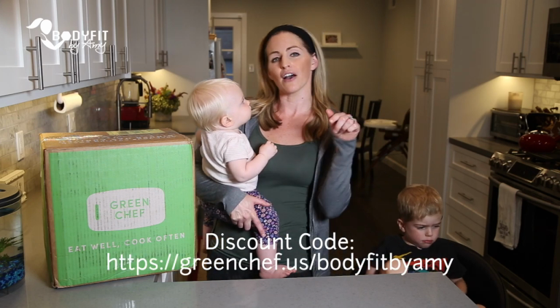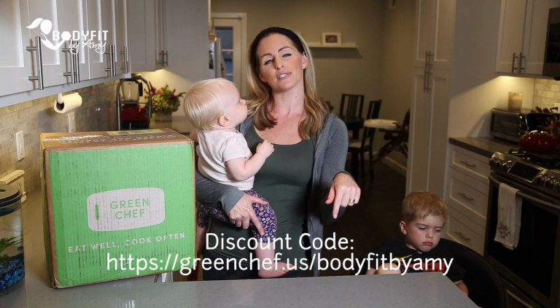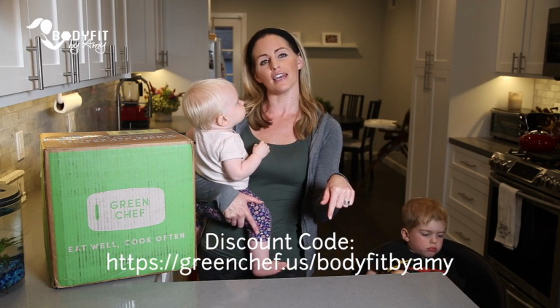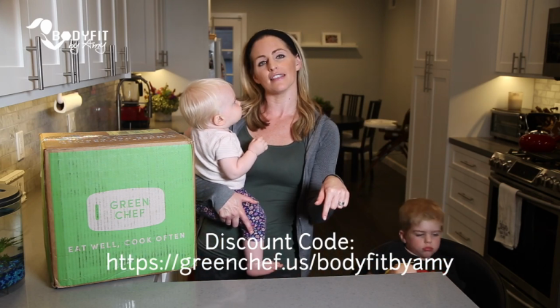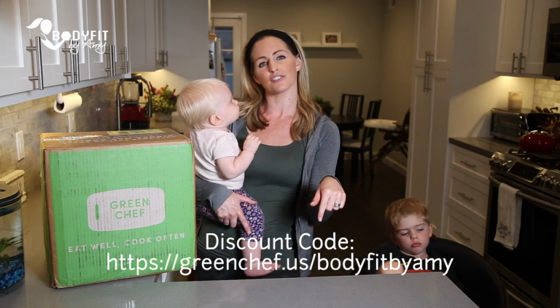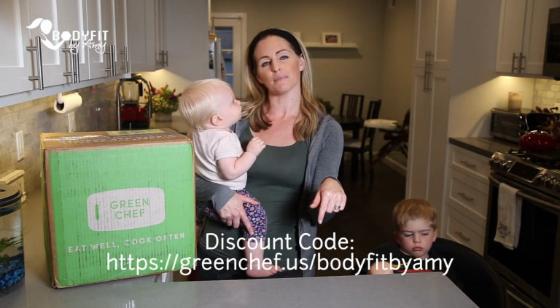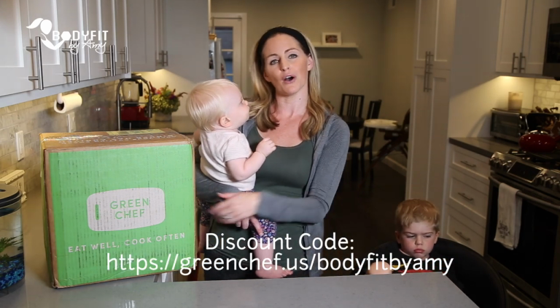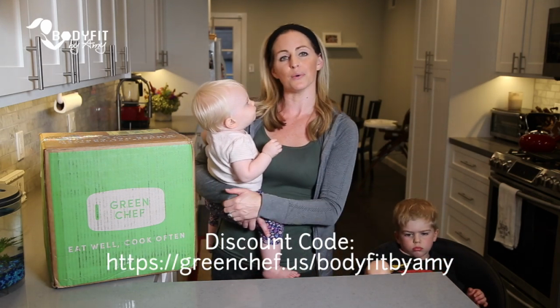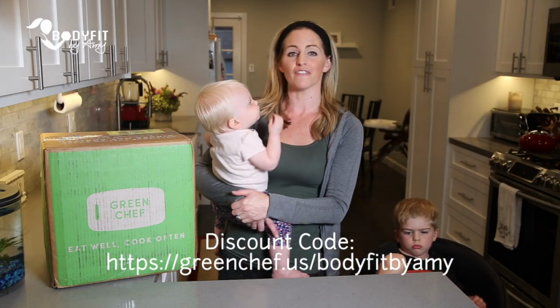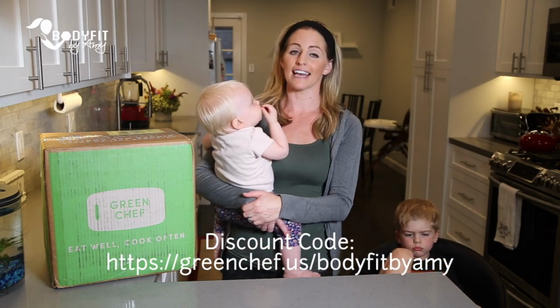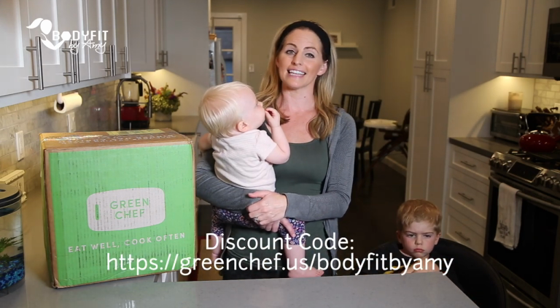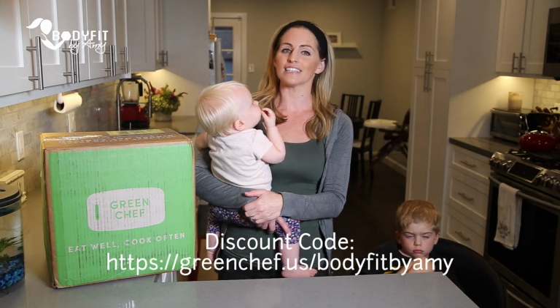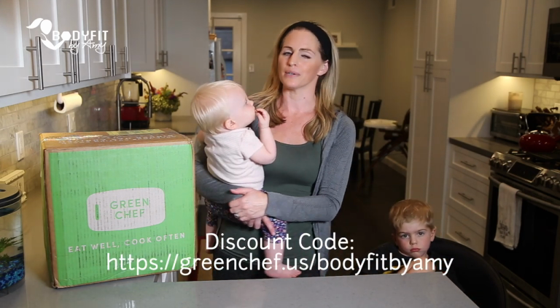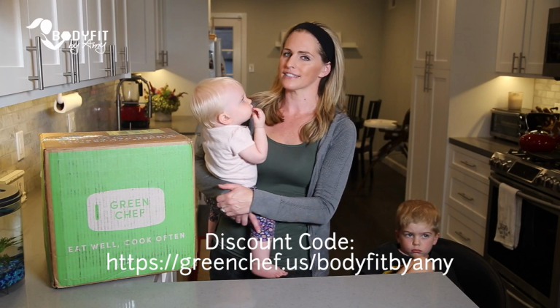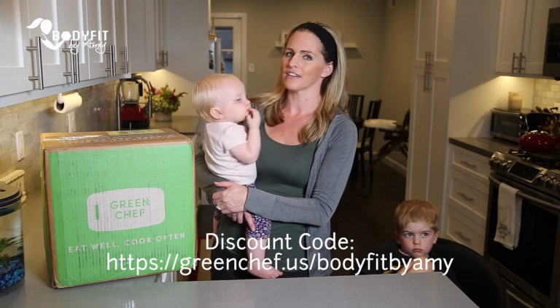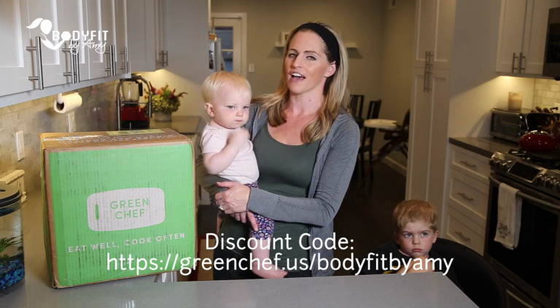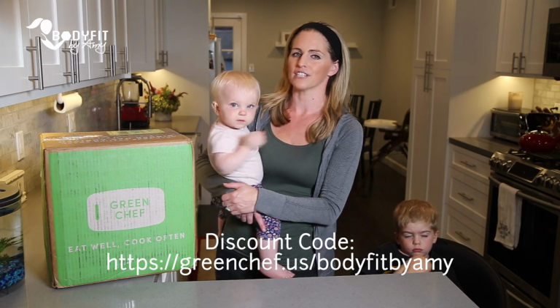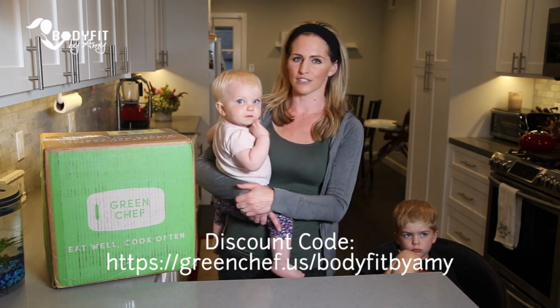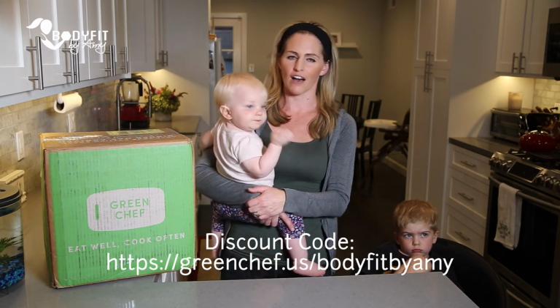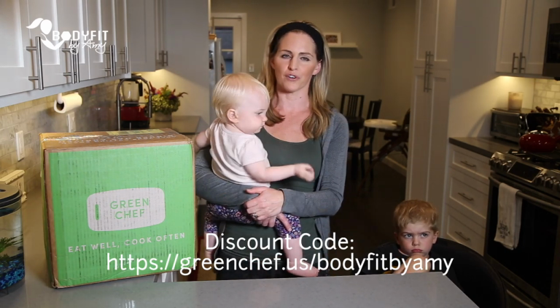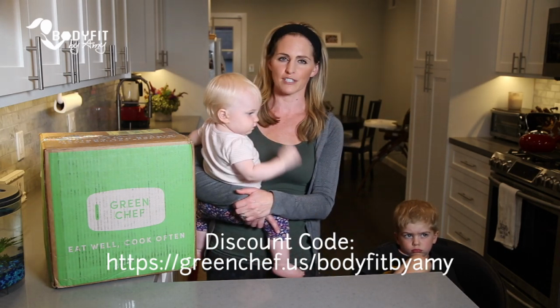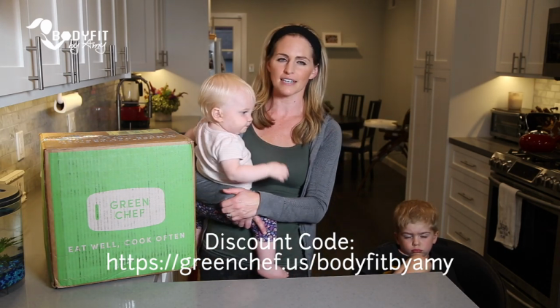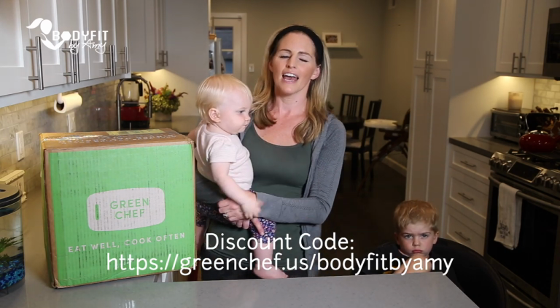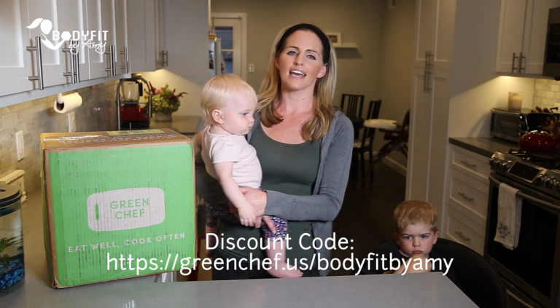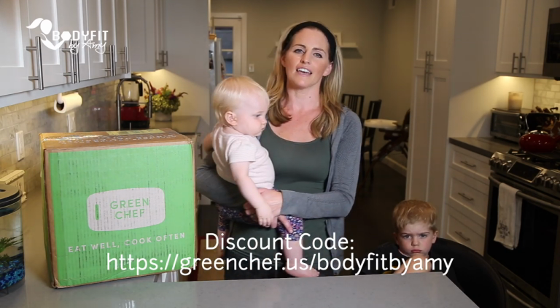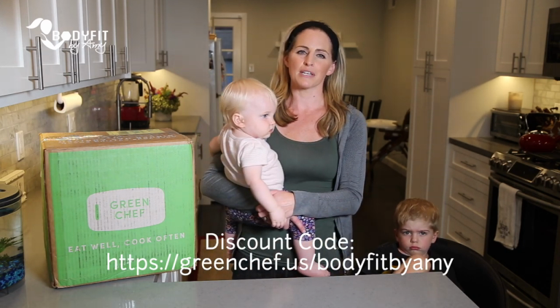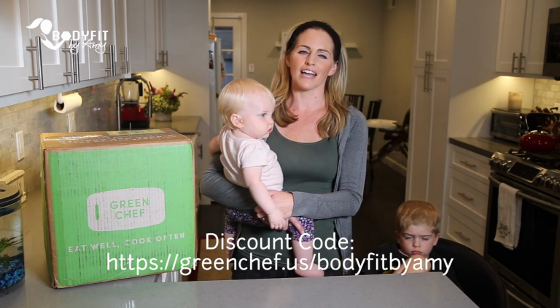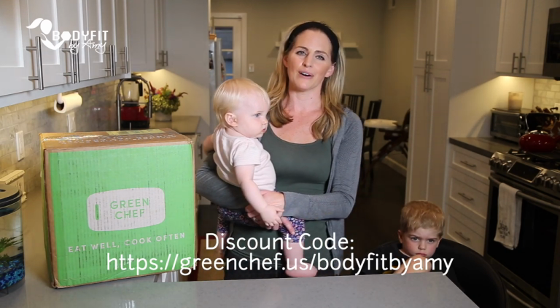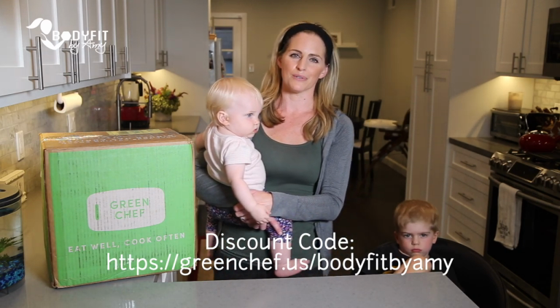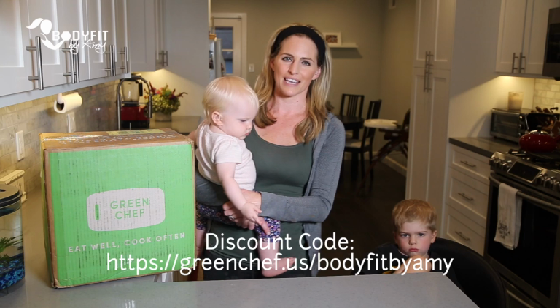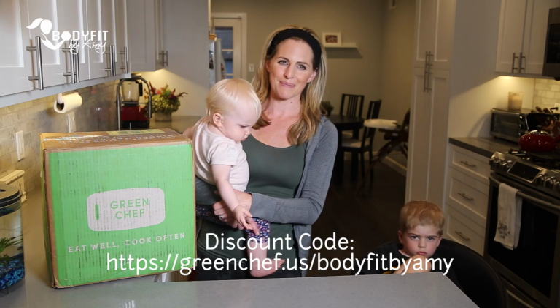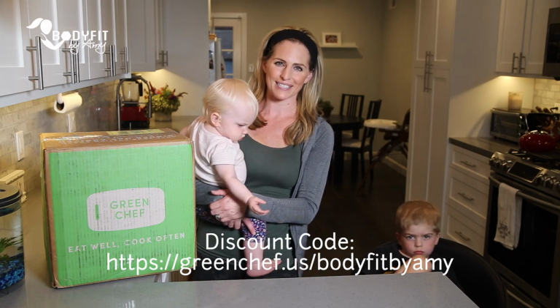In the description below, you will find a link to get $75 off your first box and information on how to get your box.